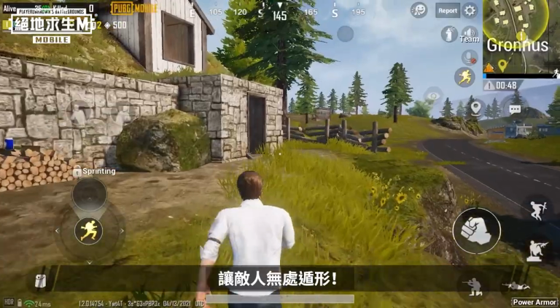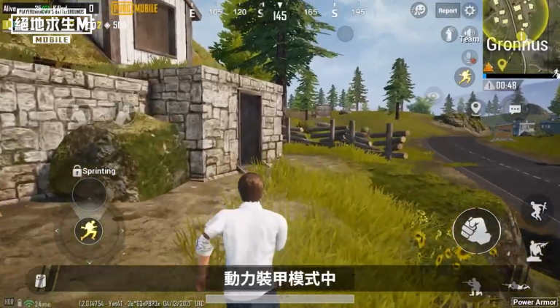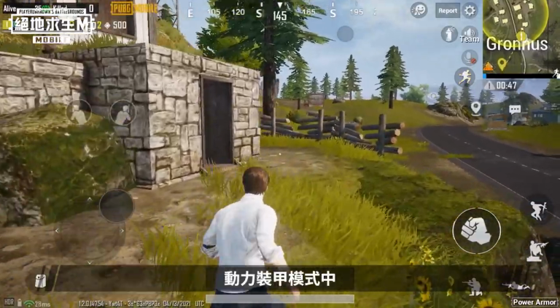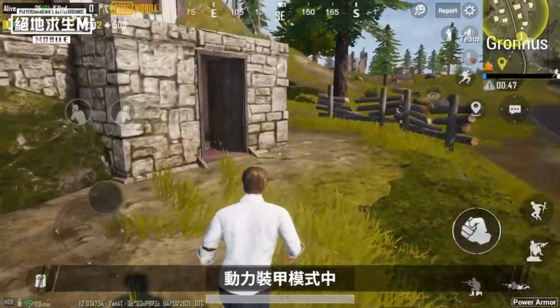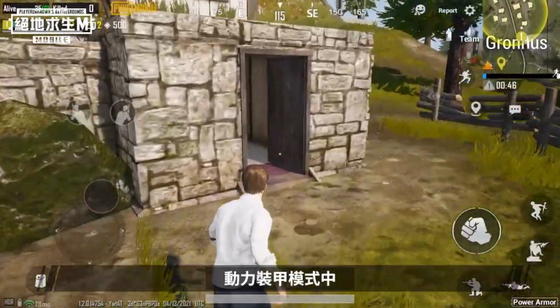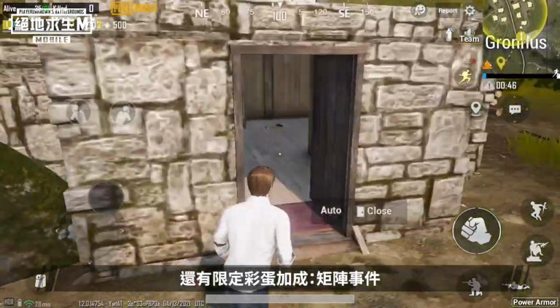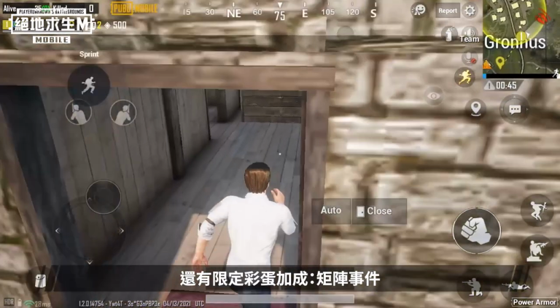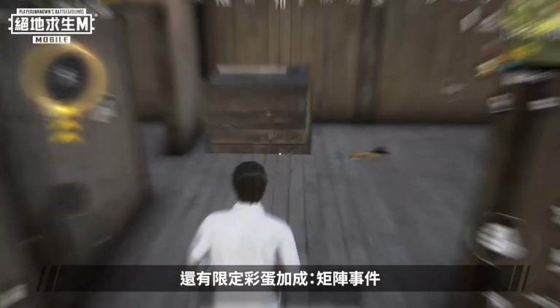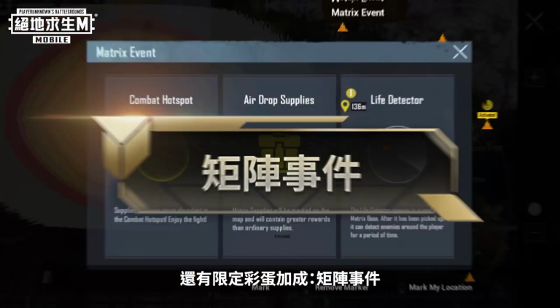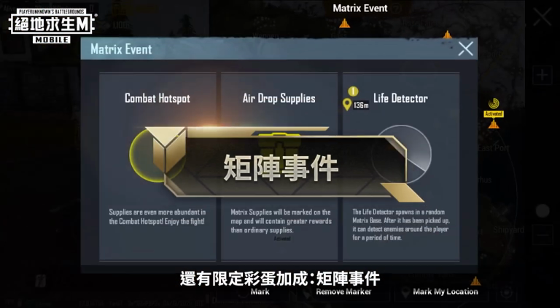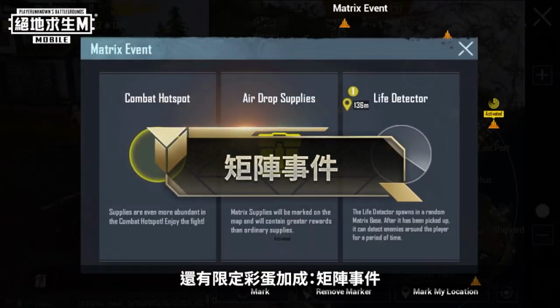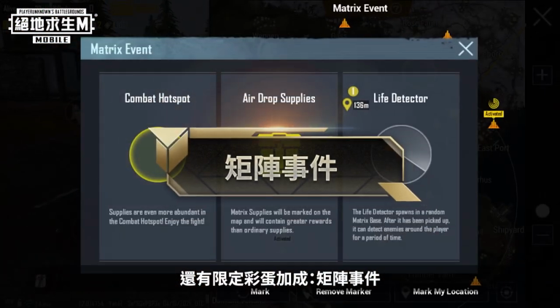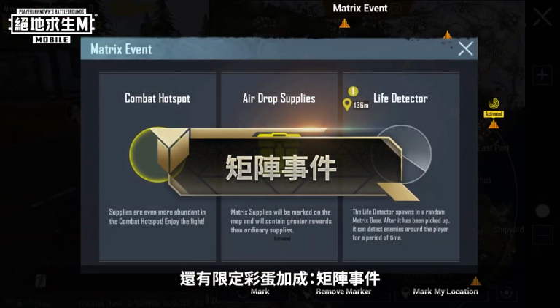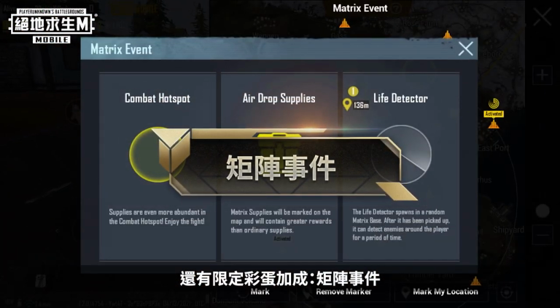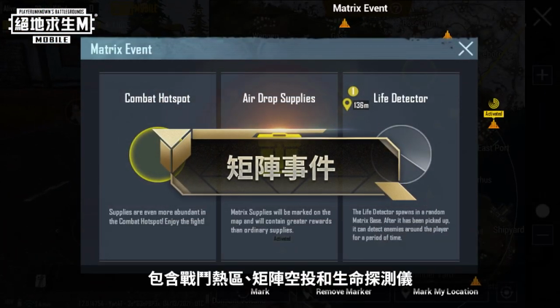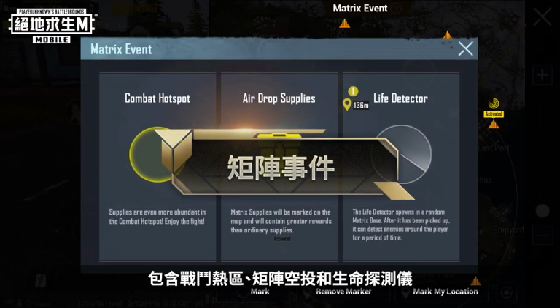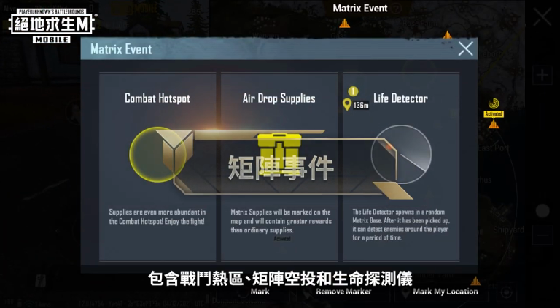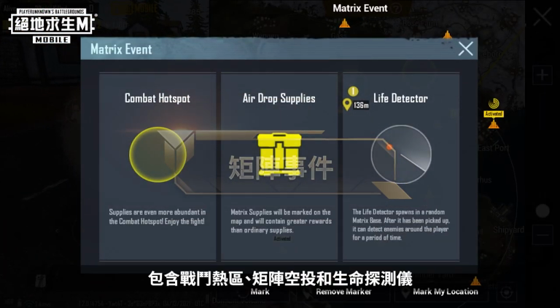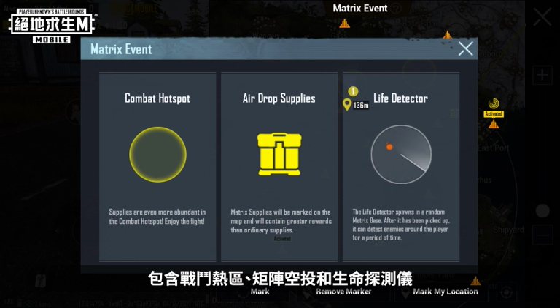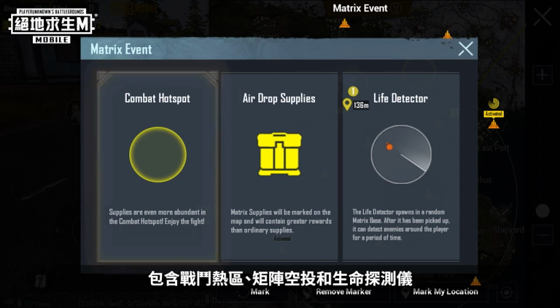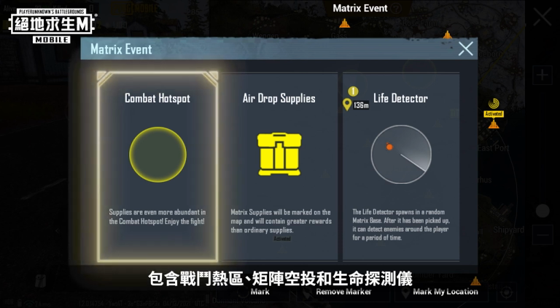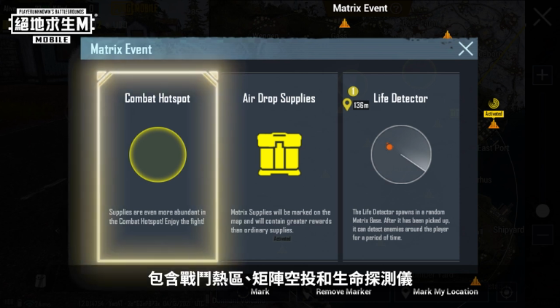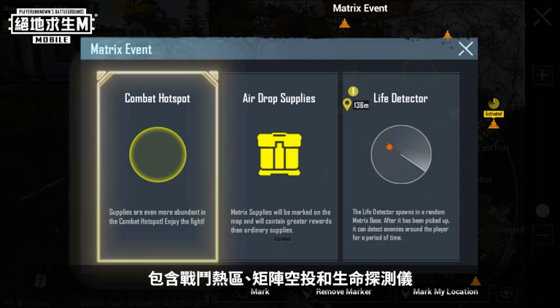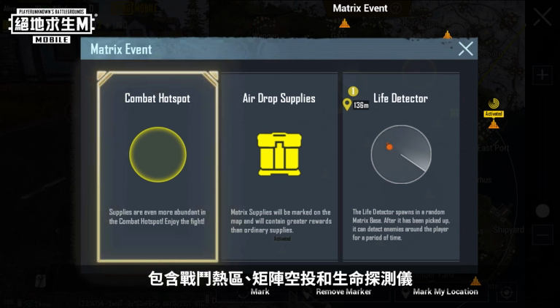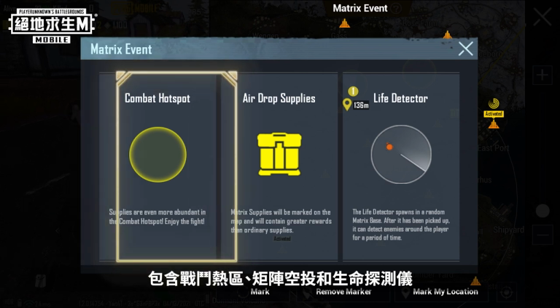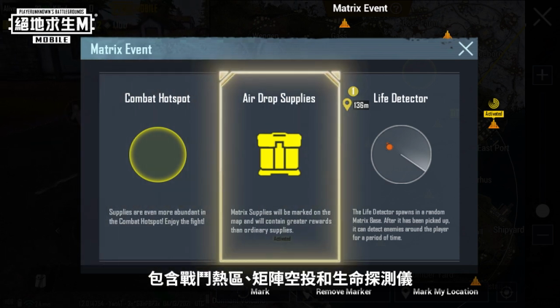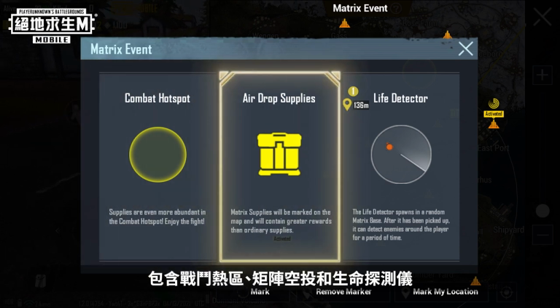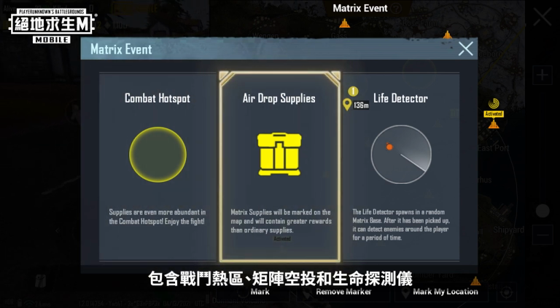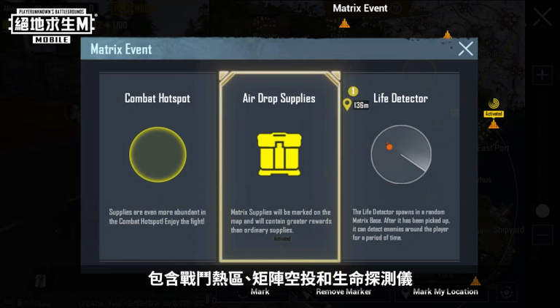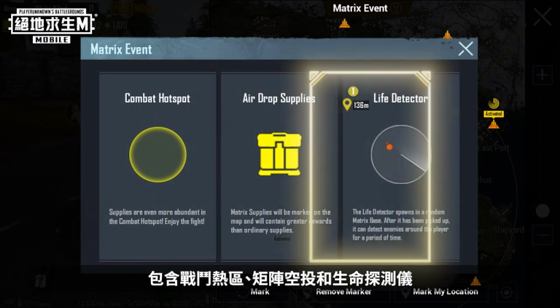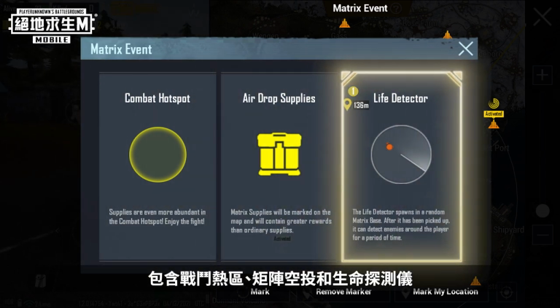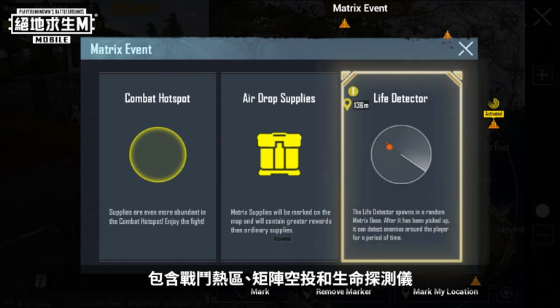In Power Armor mode, you can also get limited bonus boosts for Matrix events. There are three types of Matrix events: Combat Hotspot, Matrix Air Drops, and the Life Detector.